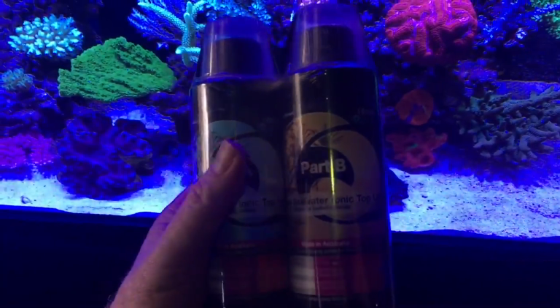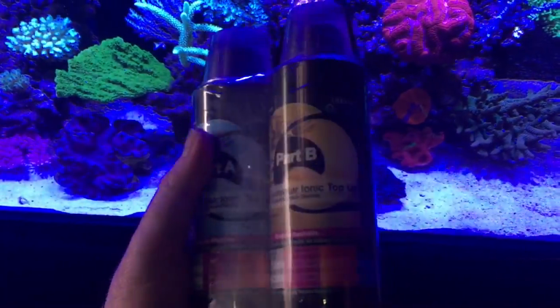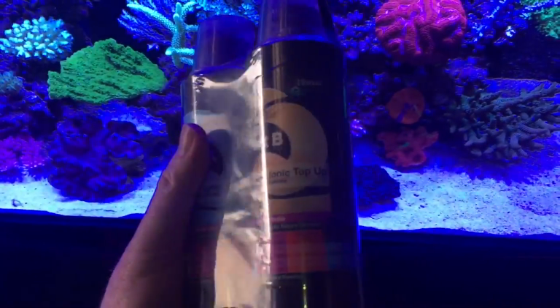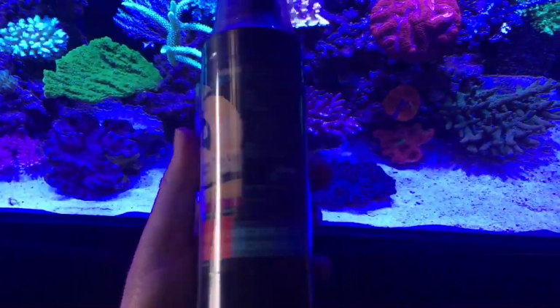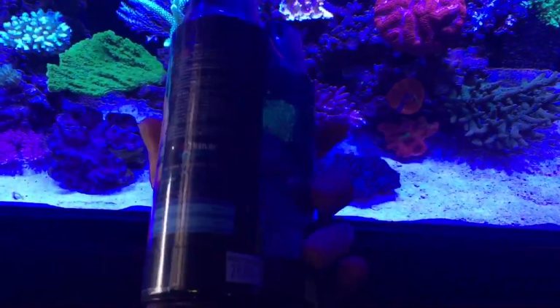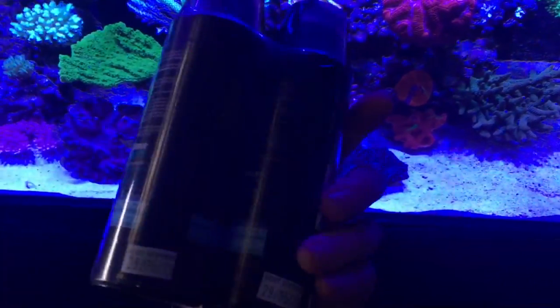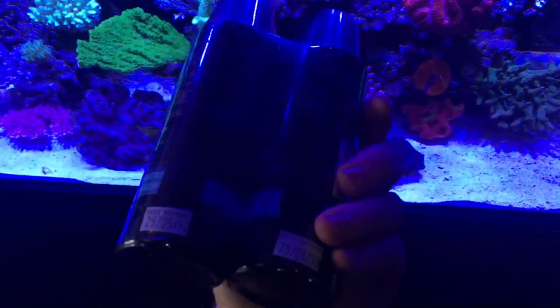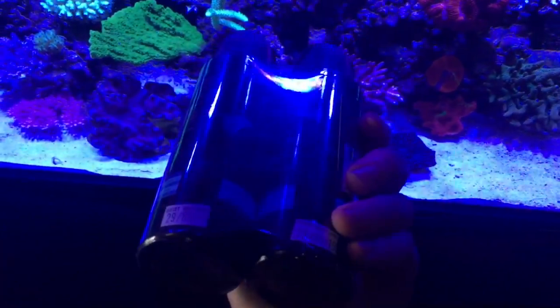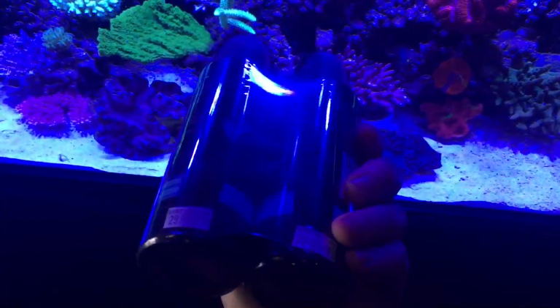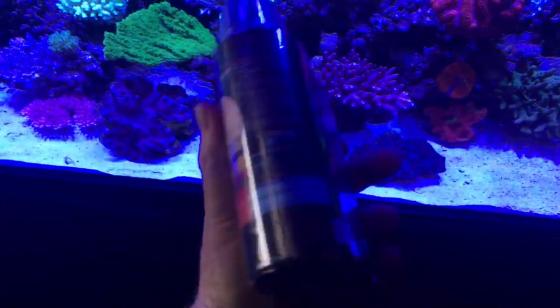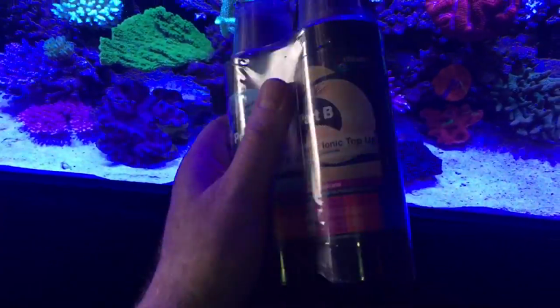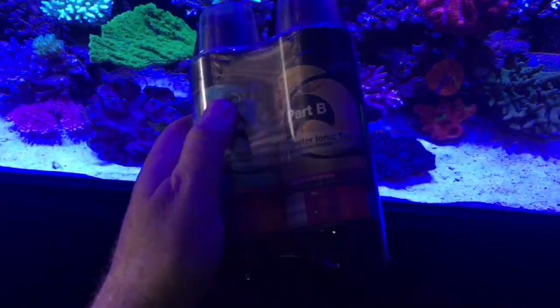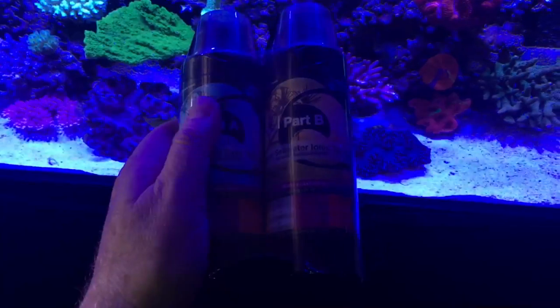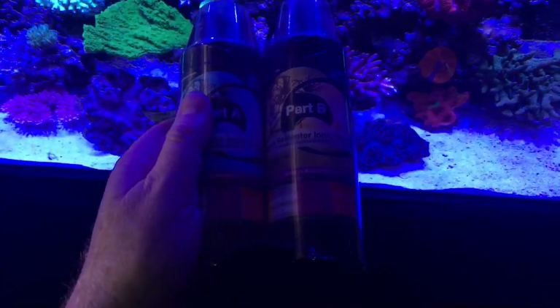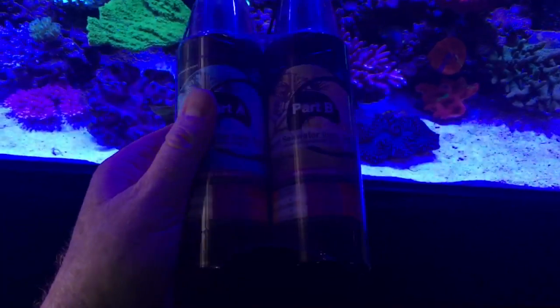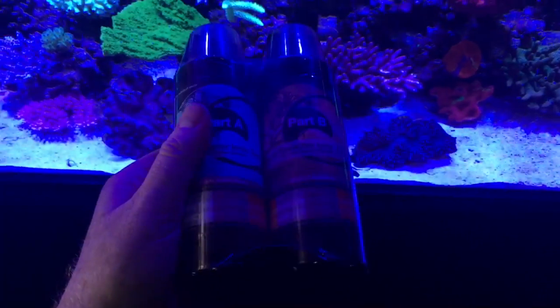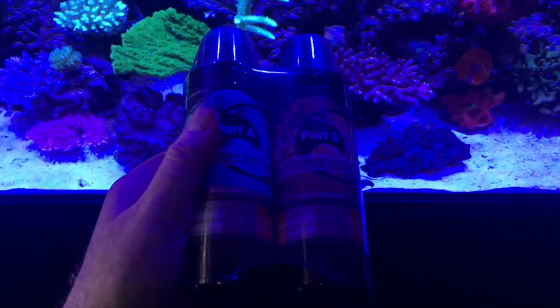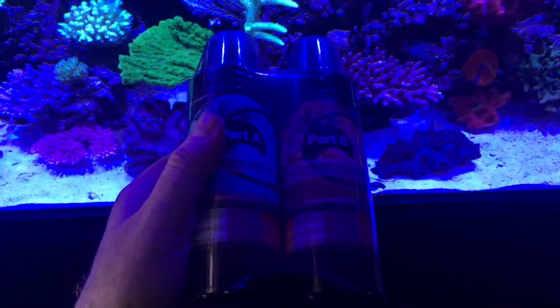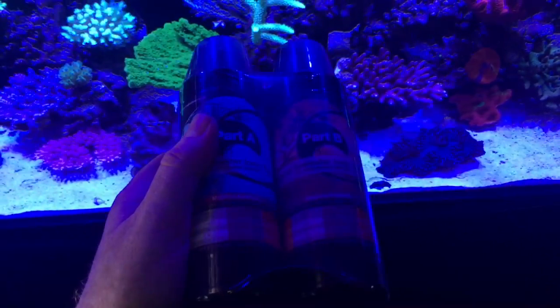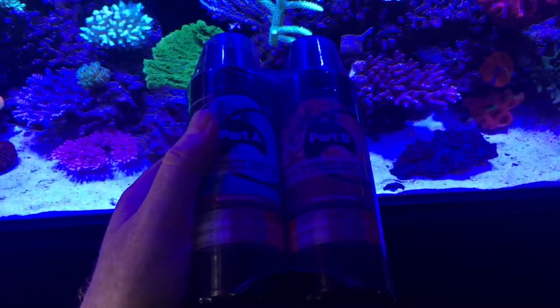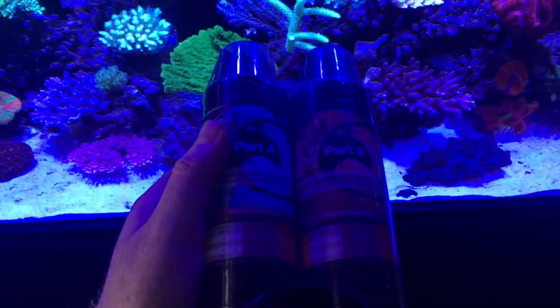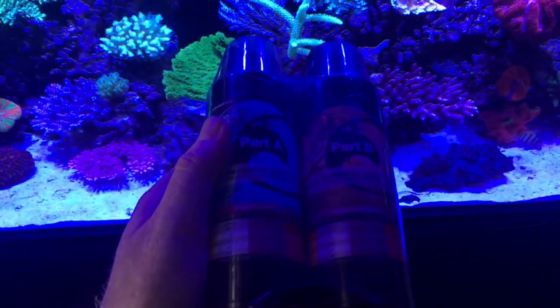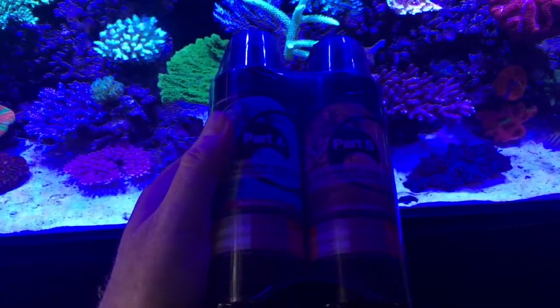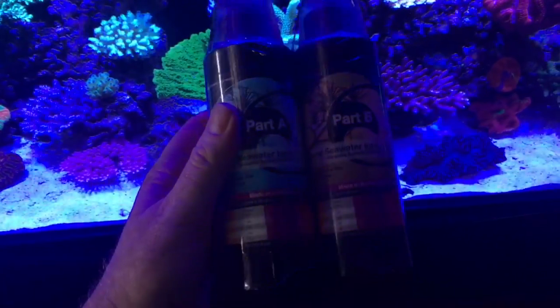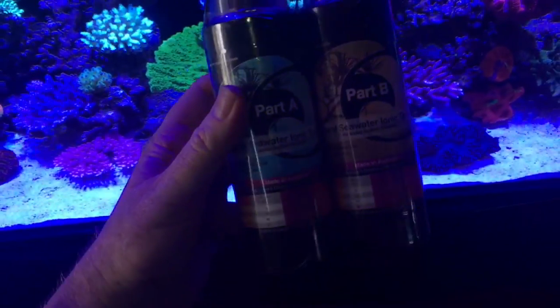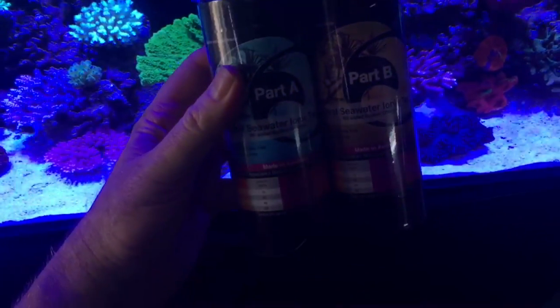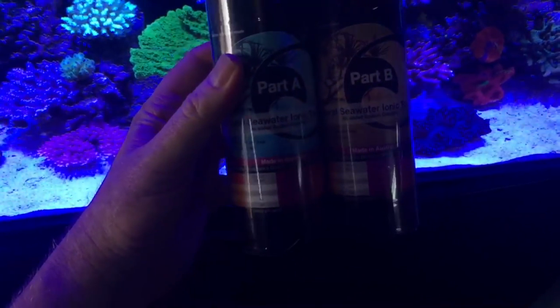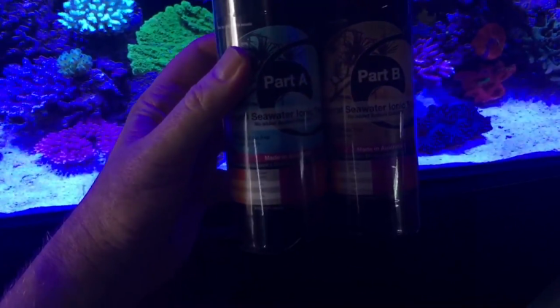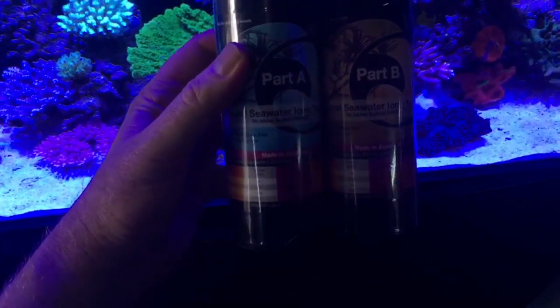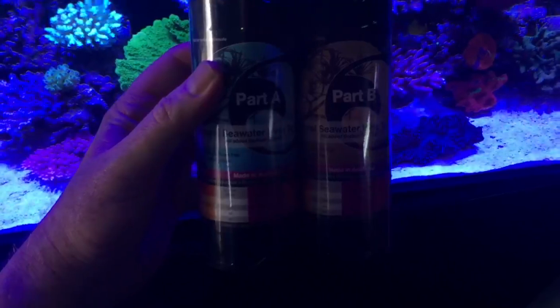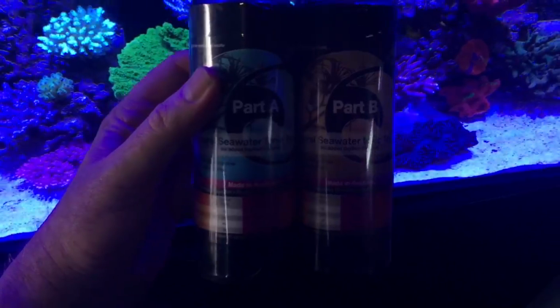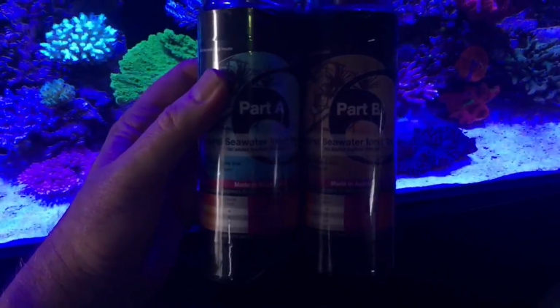You just apply a little bit of this. It's a two-part supplement to the water that you're going to put in your aquarium for your water change, and away you go.